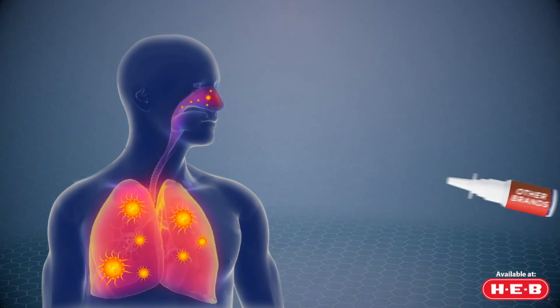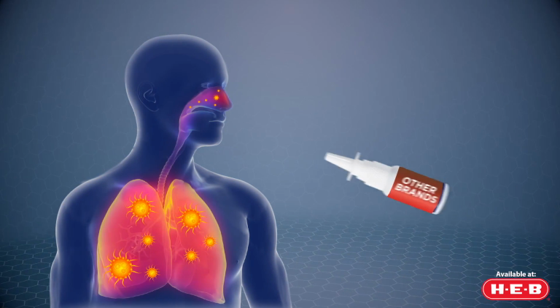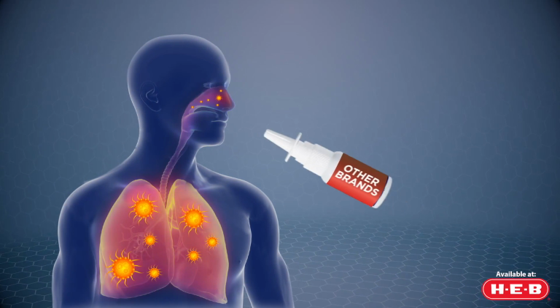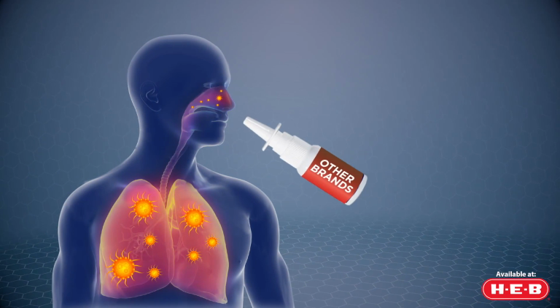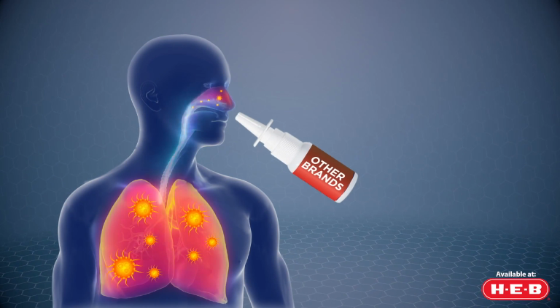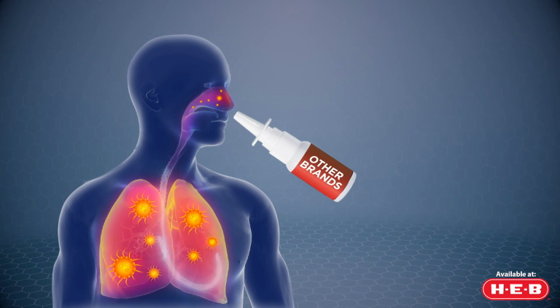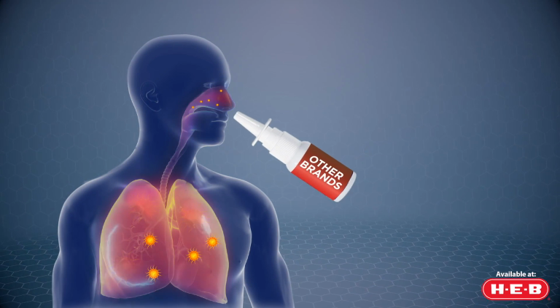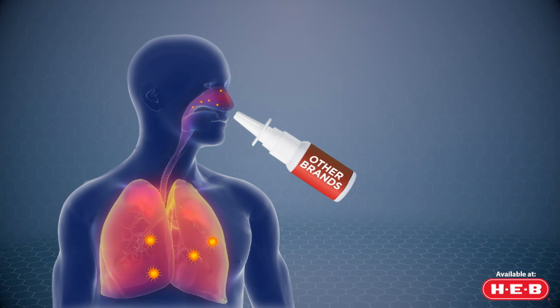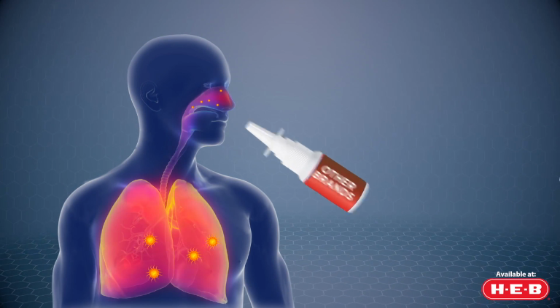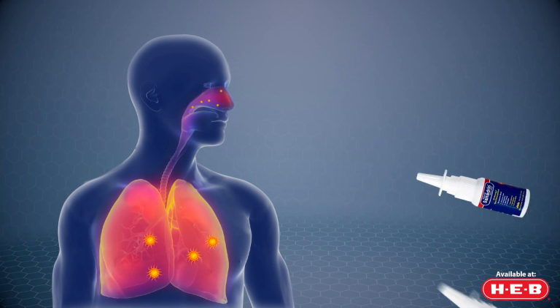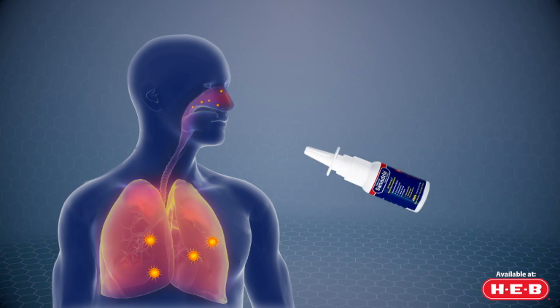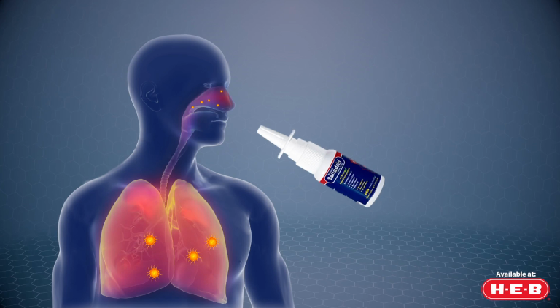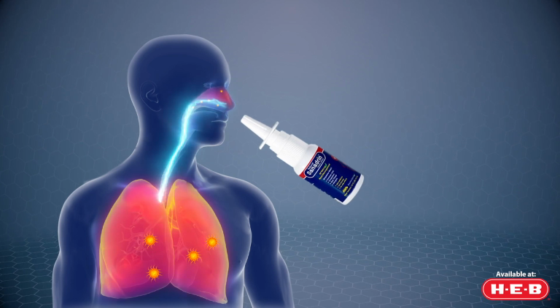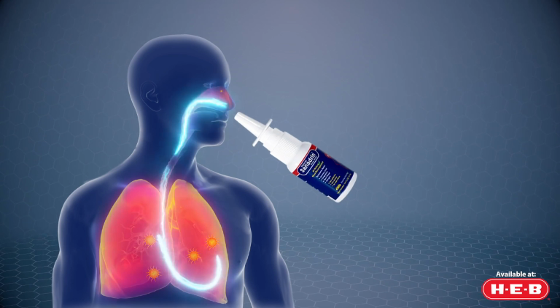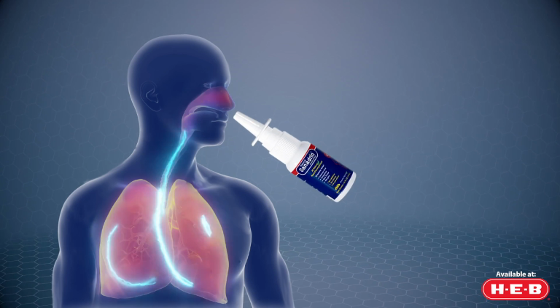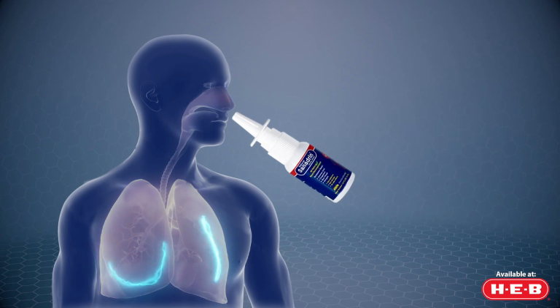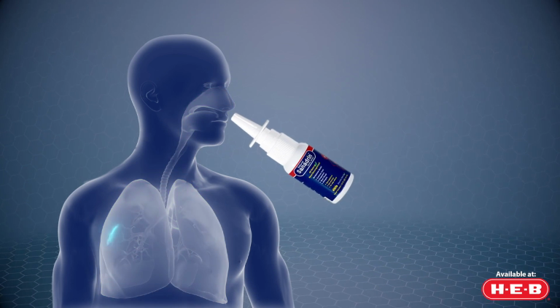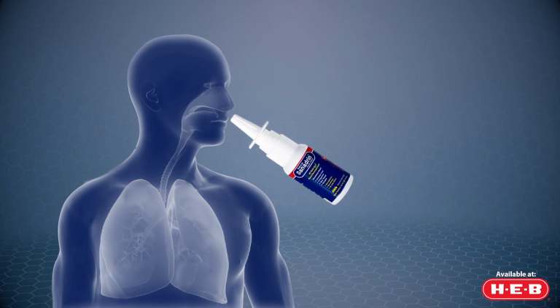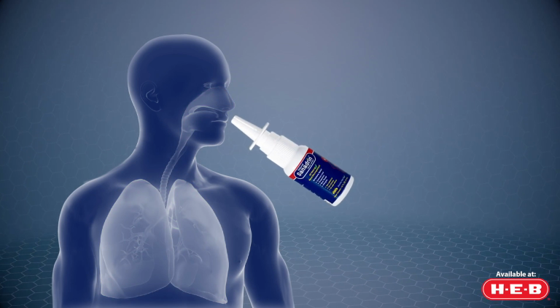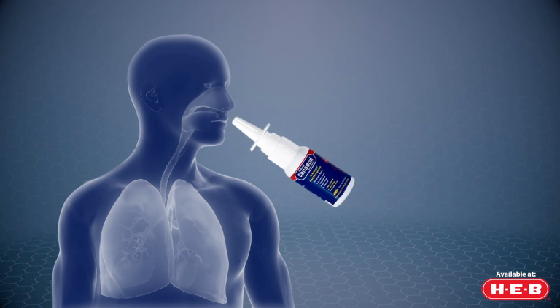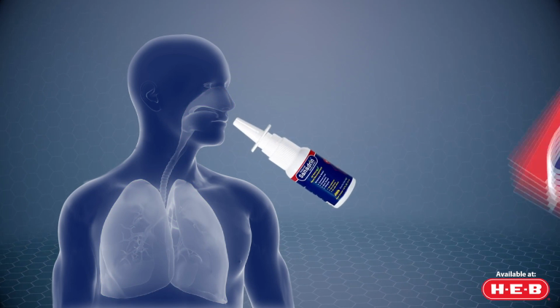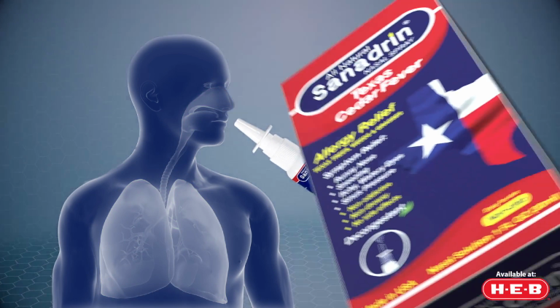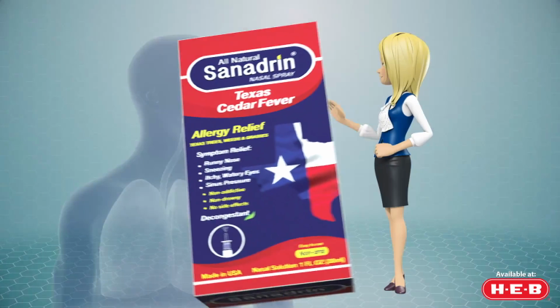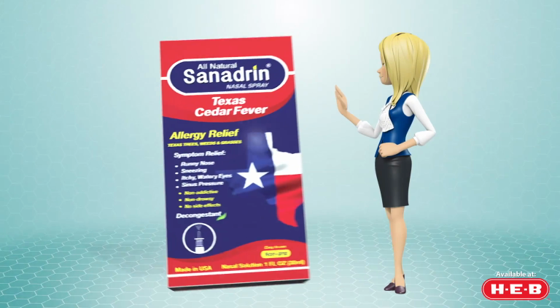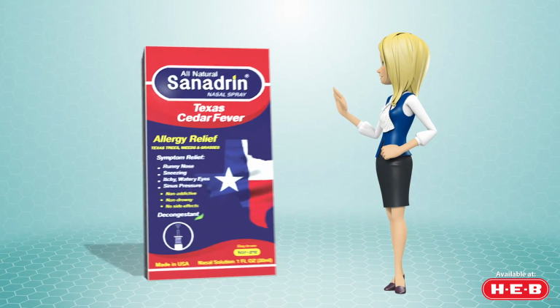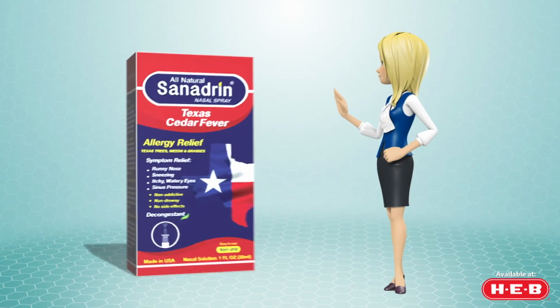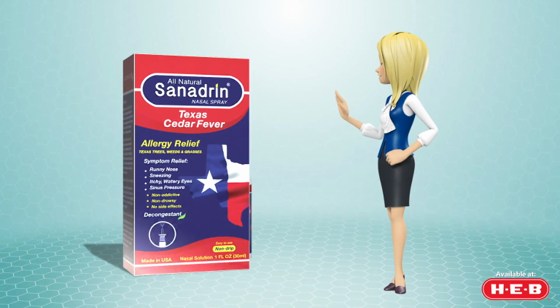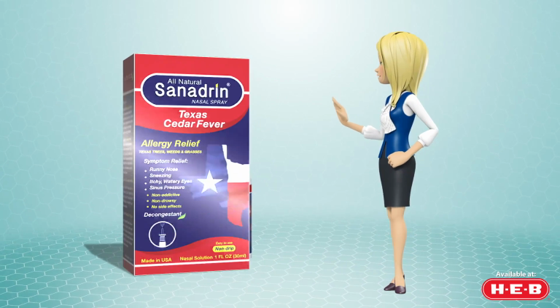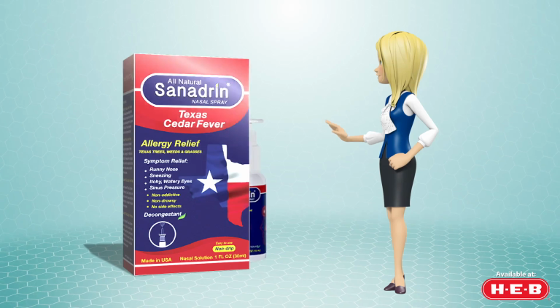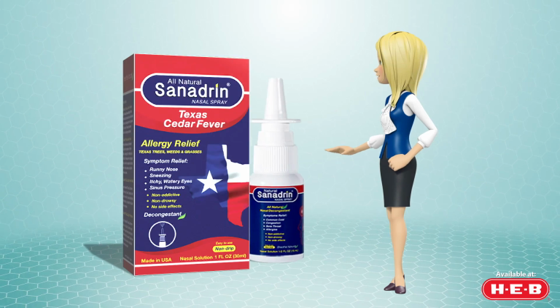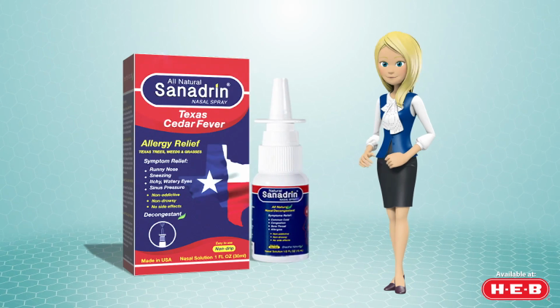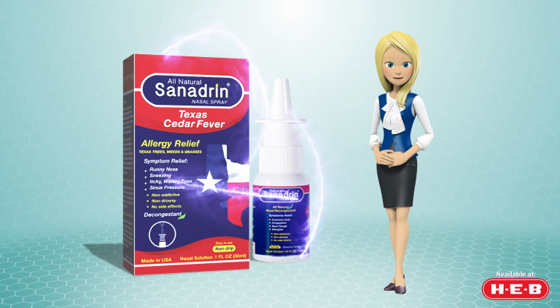Most products work only to ease the symptoms. Sanhedrin Cedar Fever works to also help eliminate the problem. Breathe naturally with Sanhedrin Texas Cedar Fever.